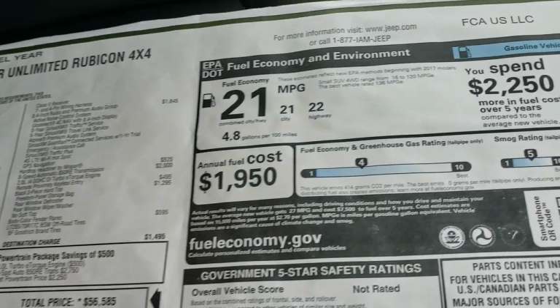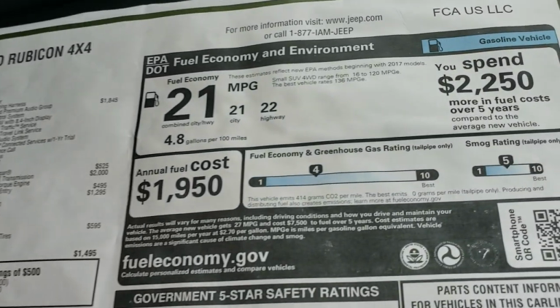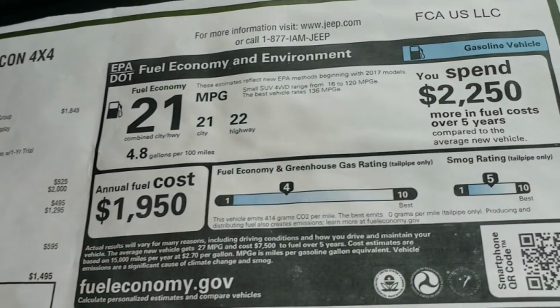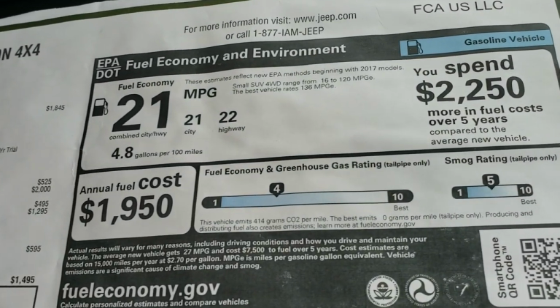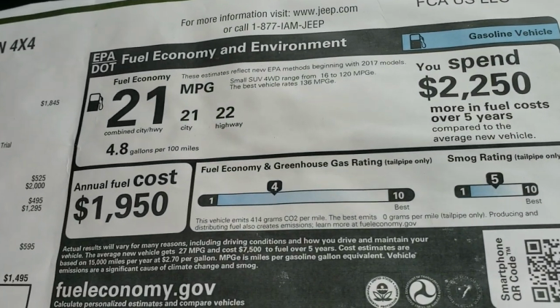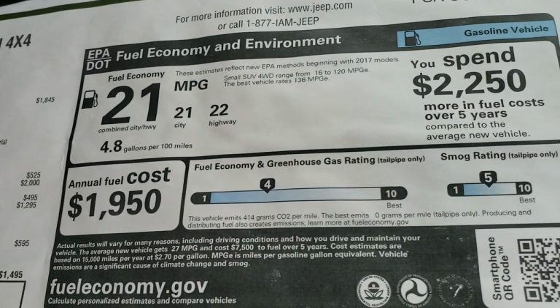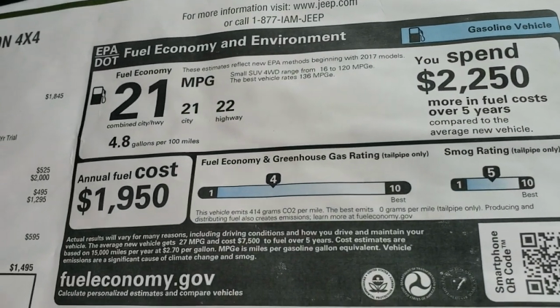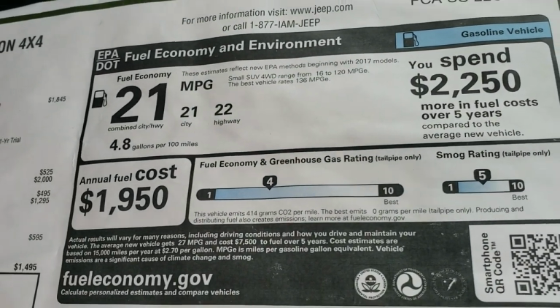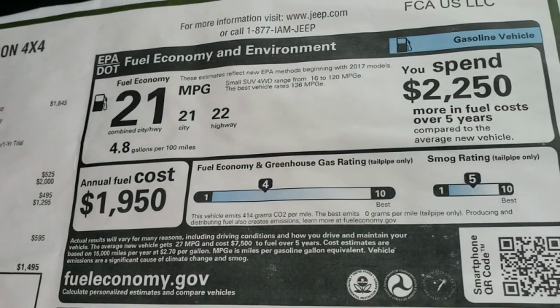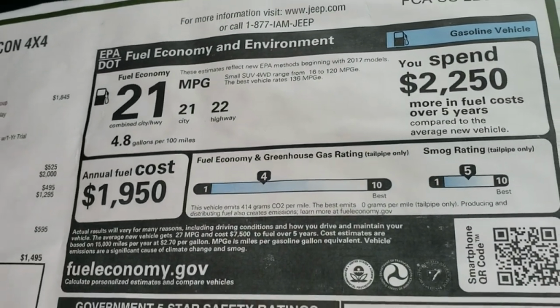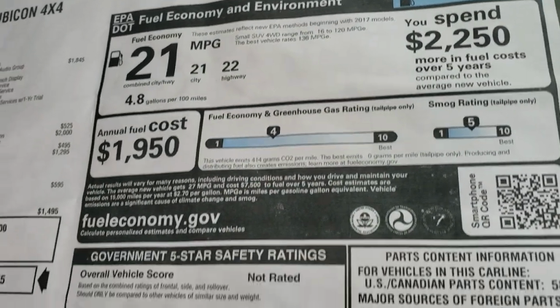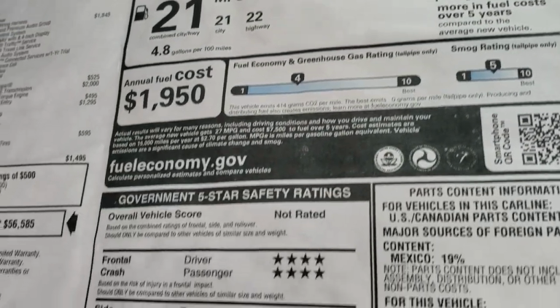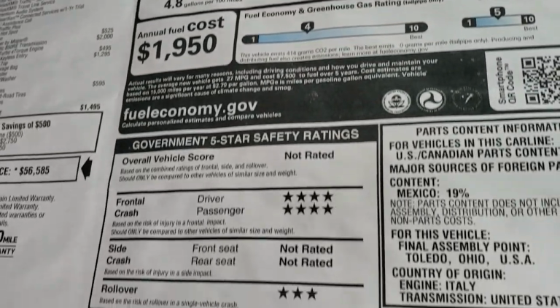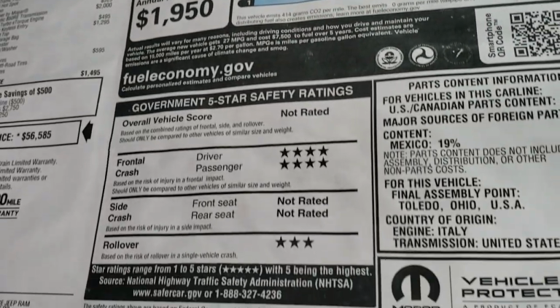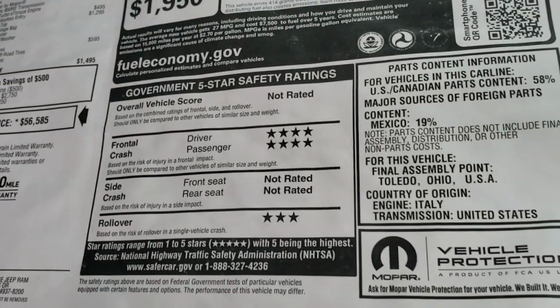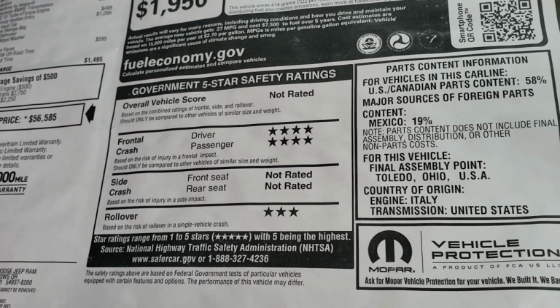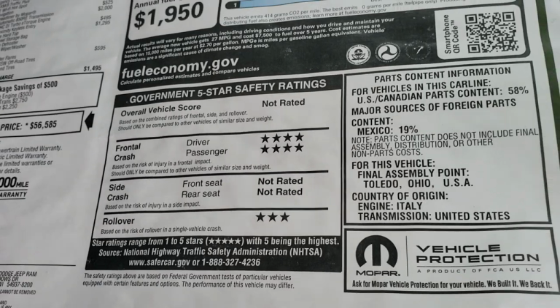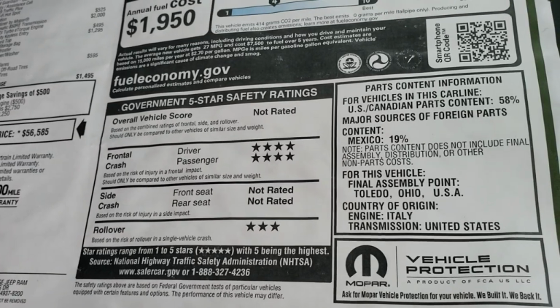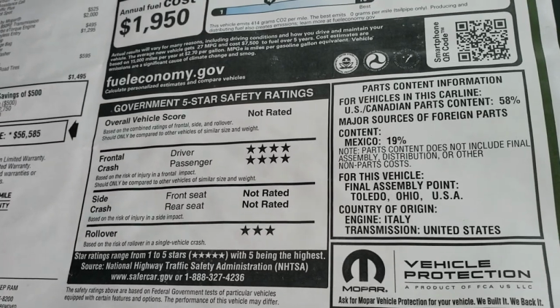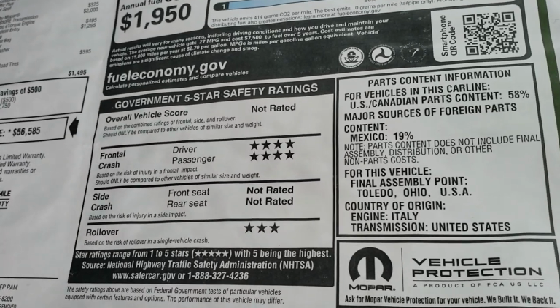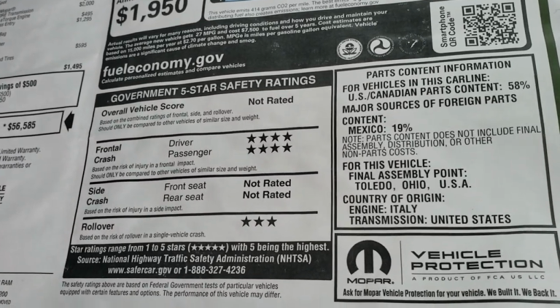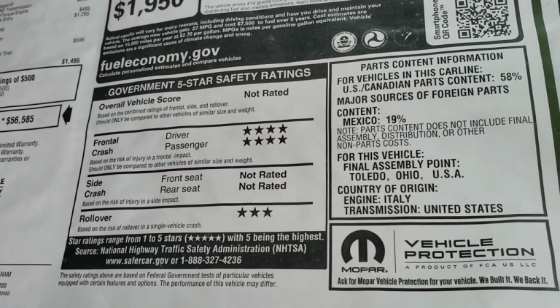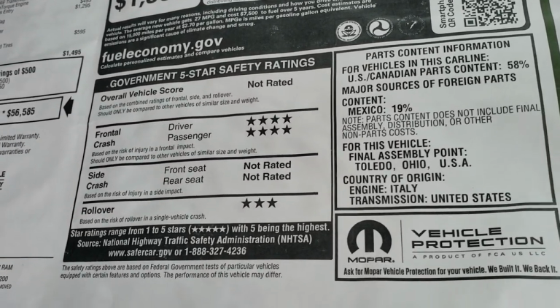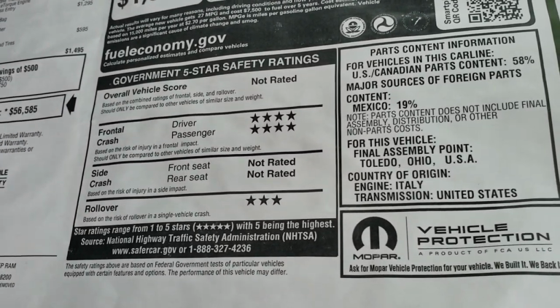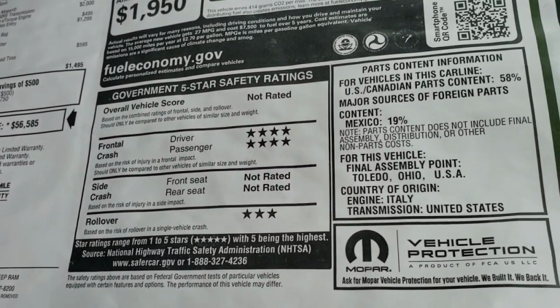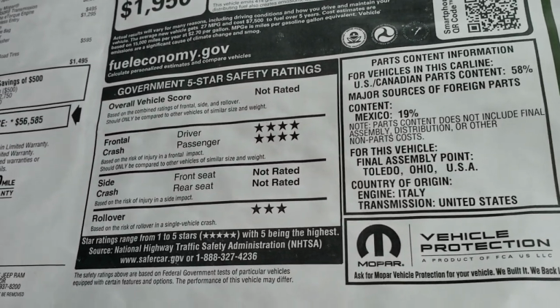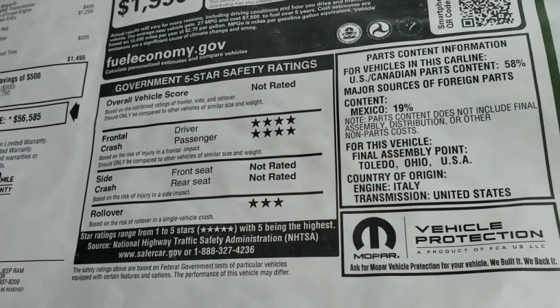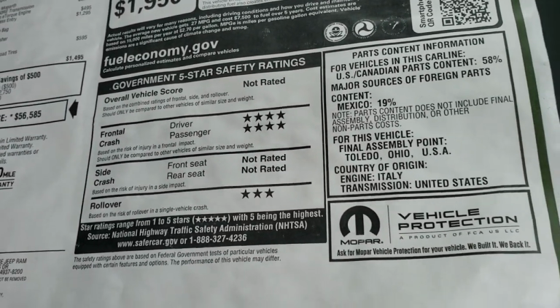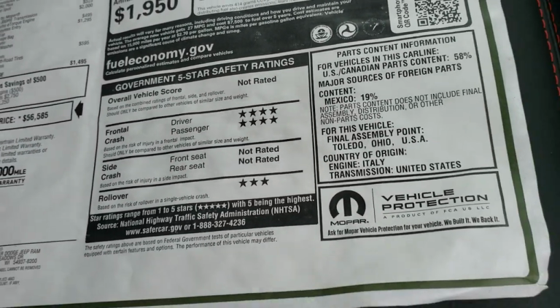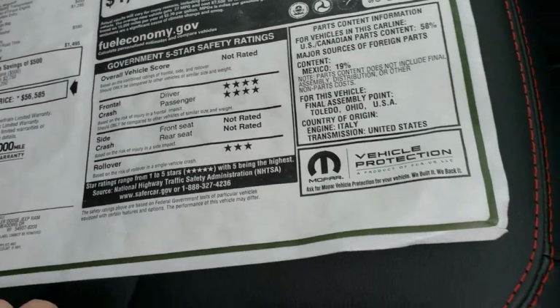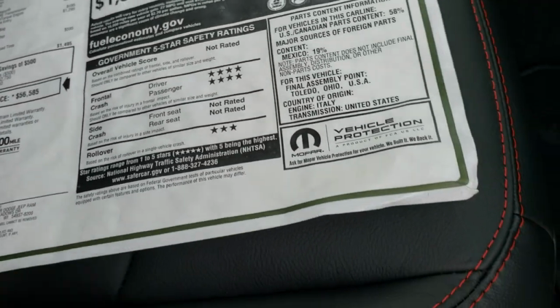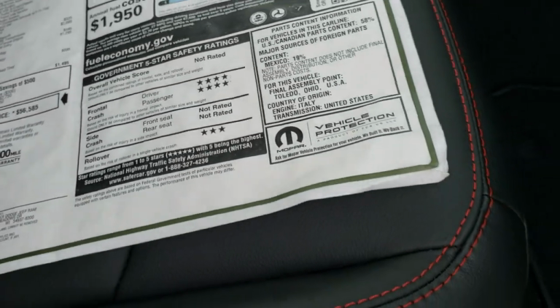There's your highway and city miles per gallon and then your safety ratings: four-star front crash and three-star rollover; the rest are not rated.